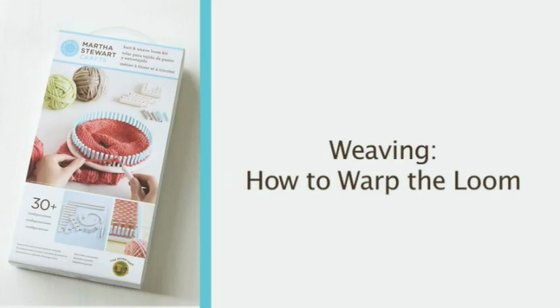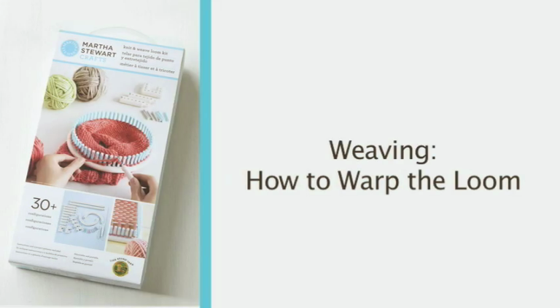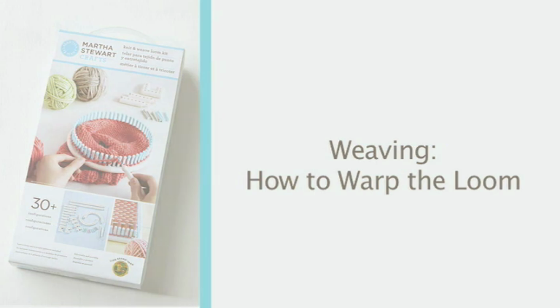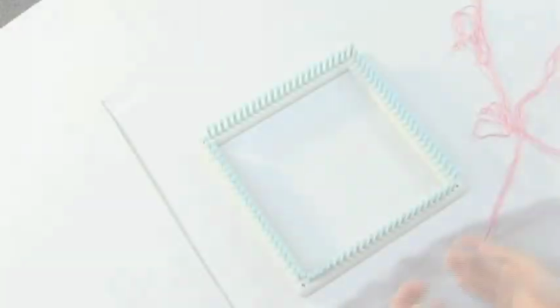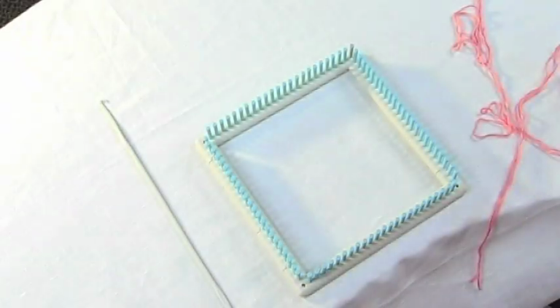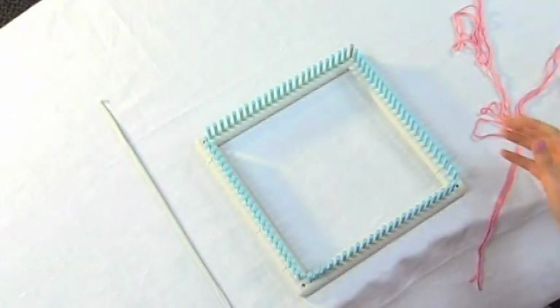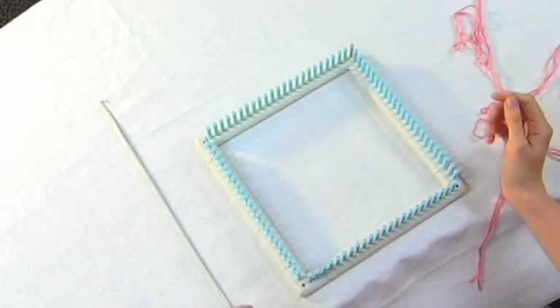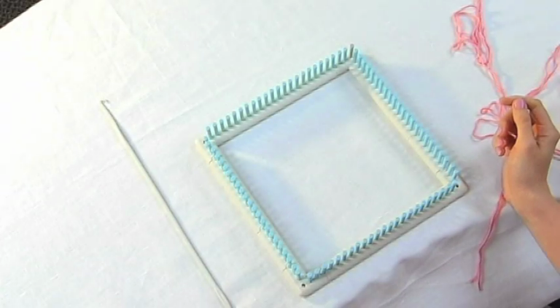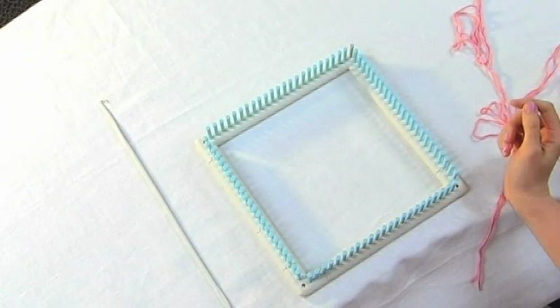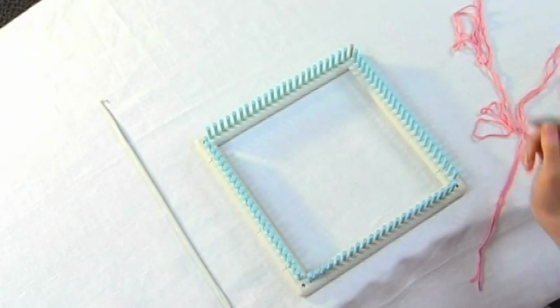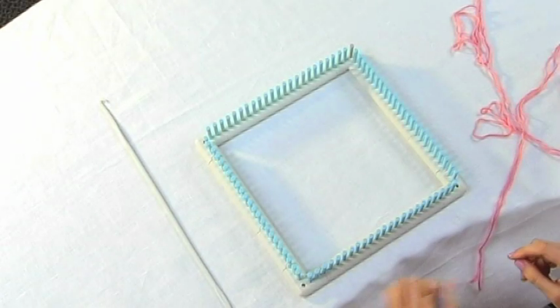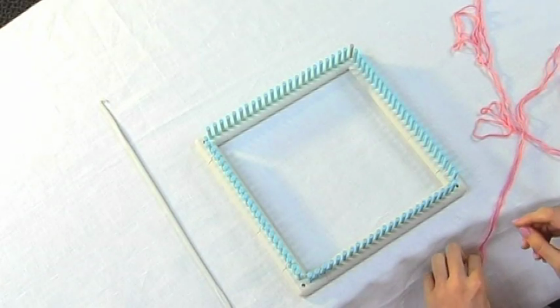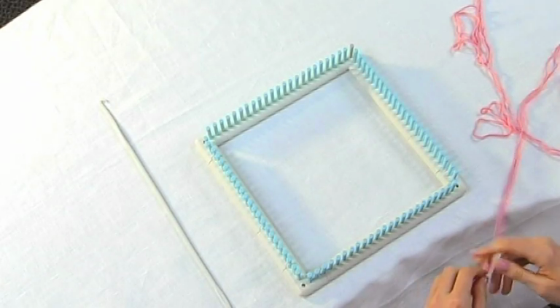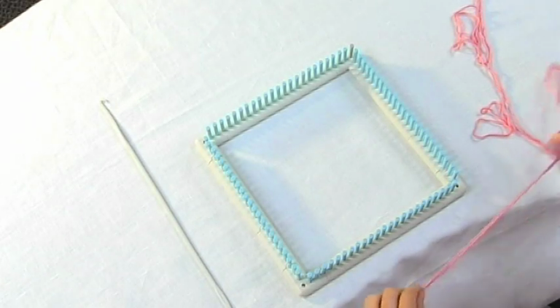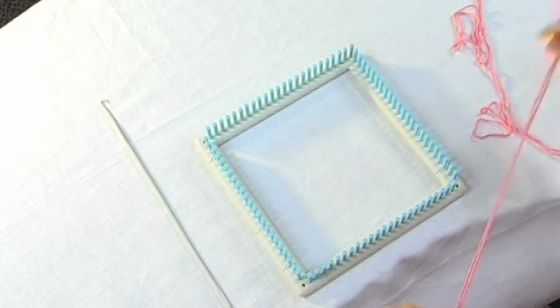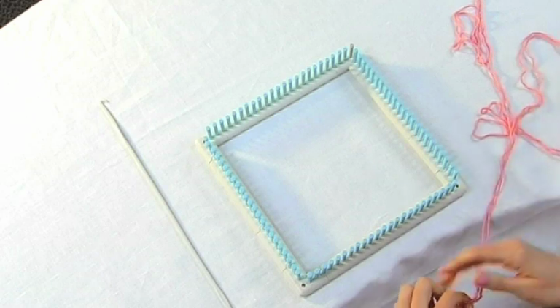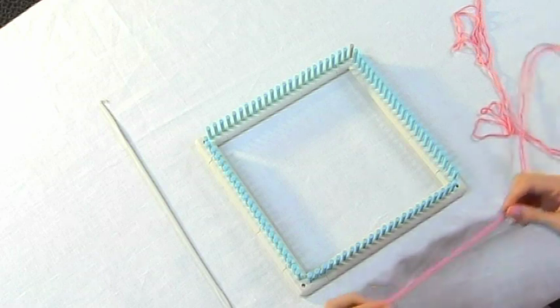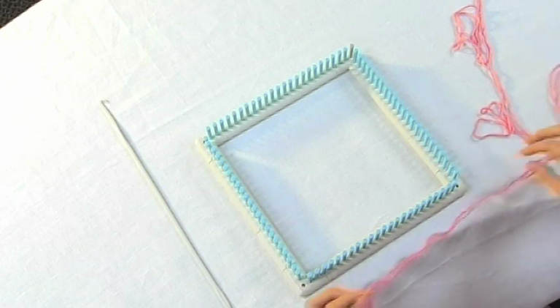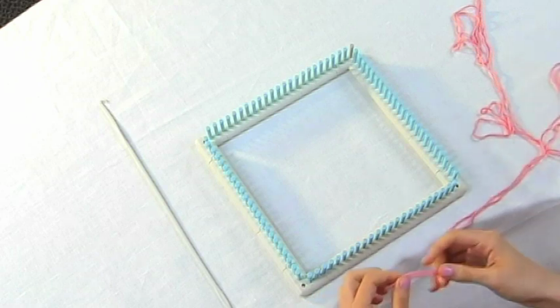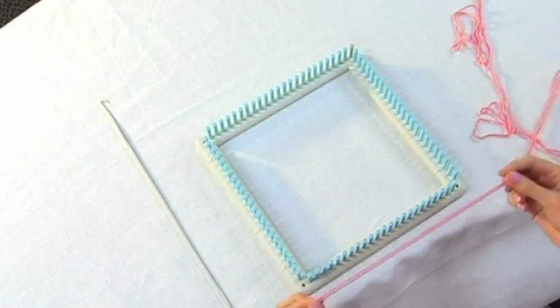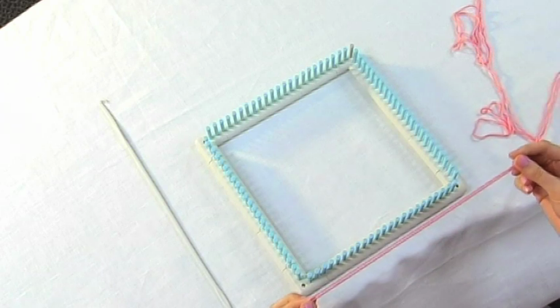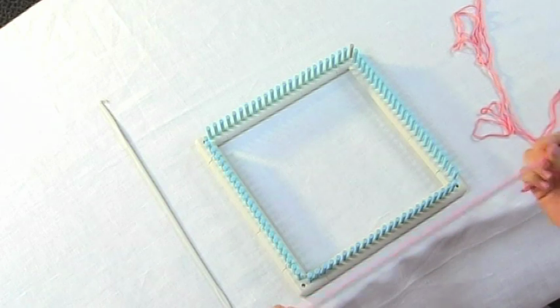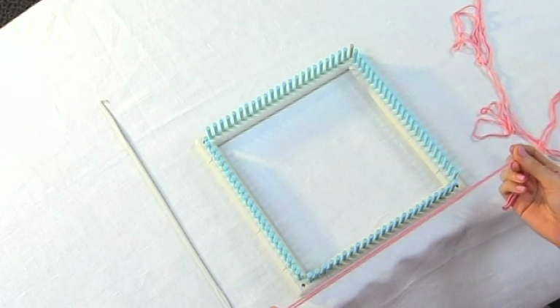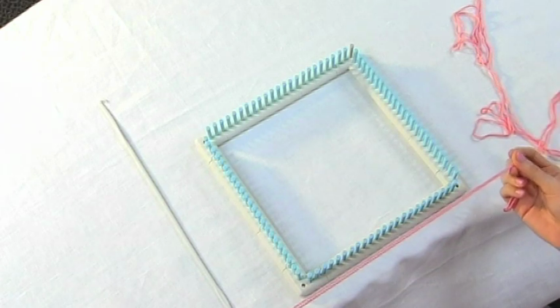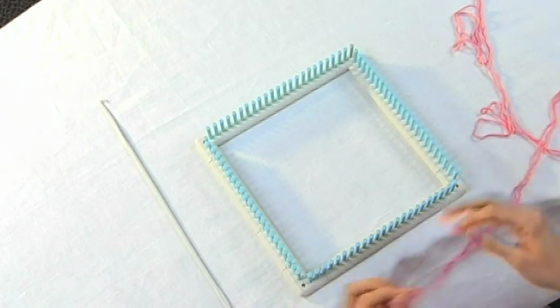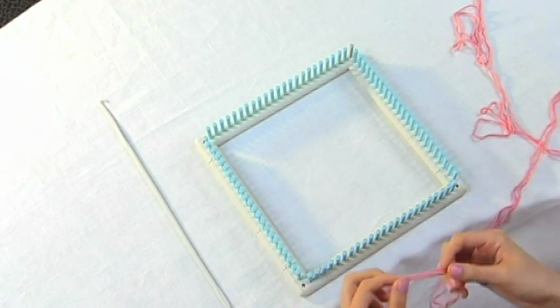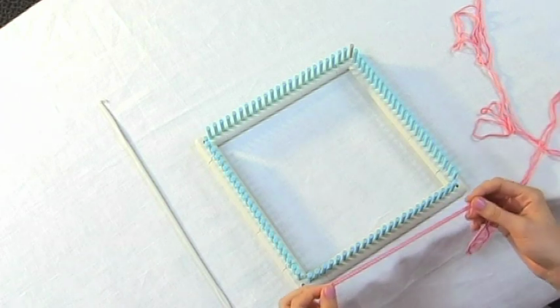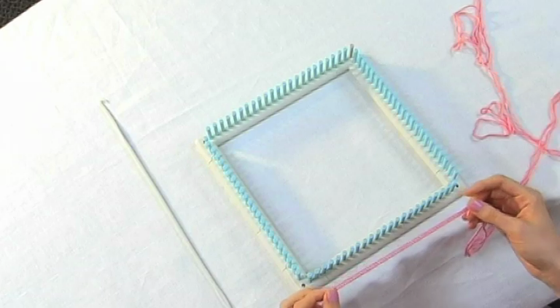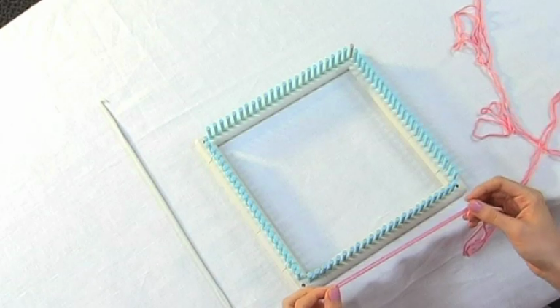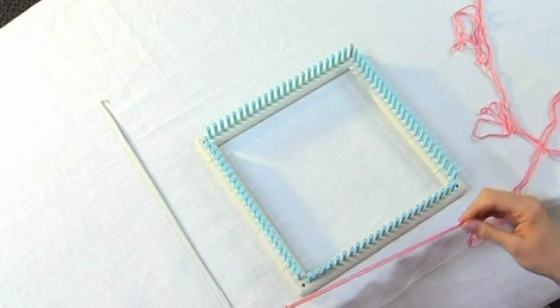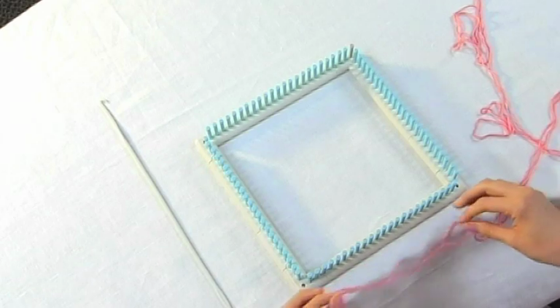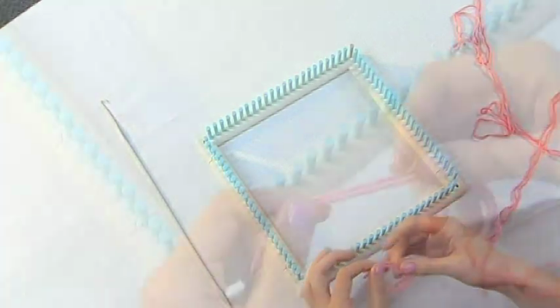I'm going to show you how to warp the knit and weave loom. It's really simple. First, you're just going to grab your yarn. You want to hold two strands together. This way your fabric comes out nice and thick.